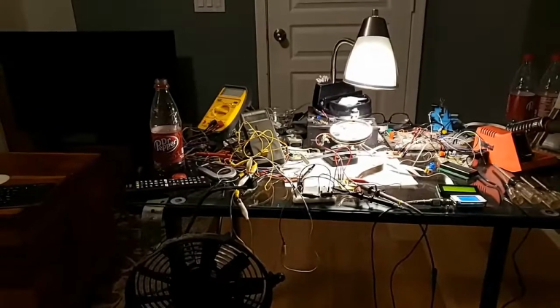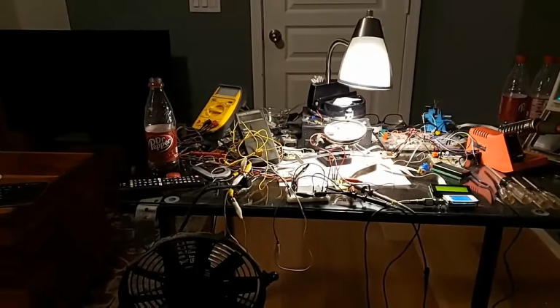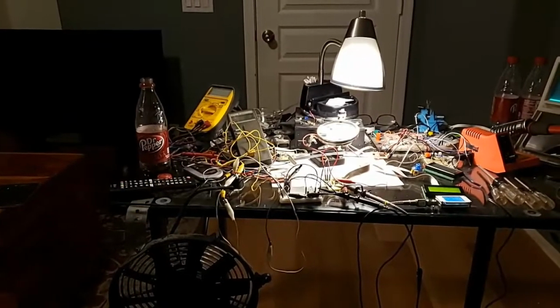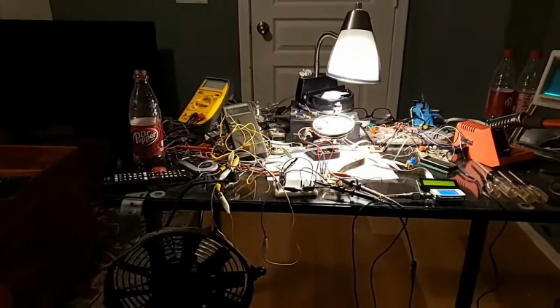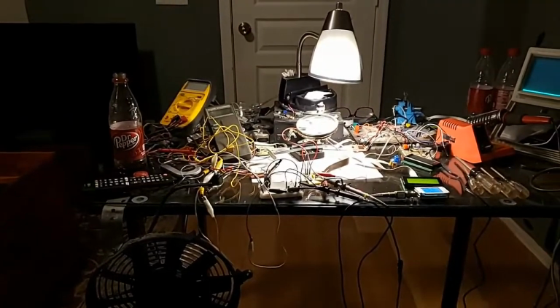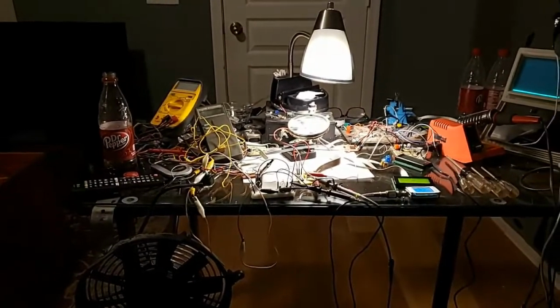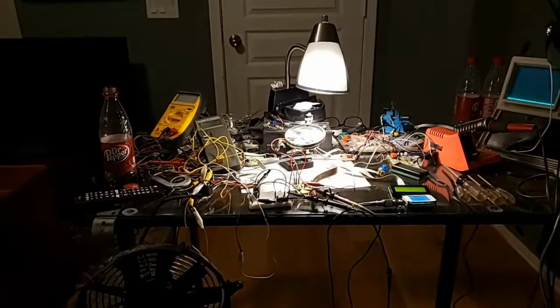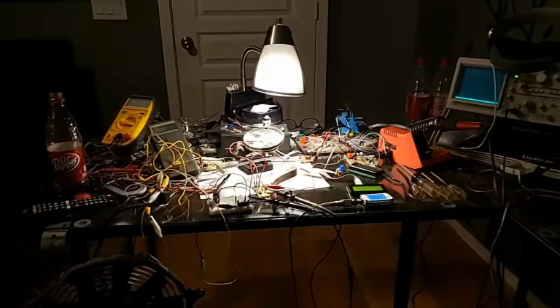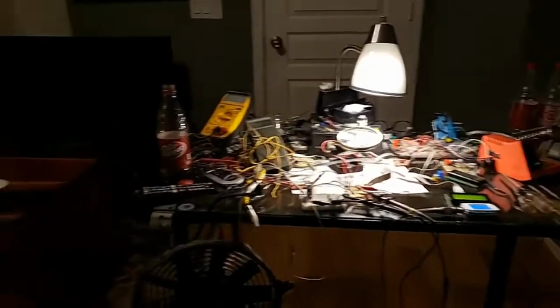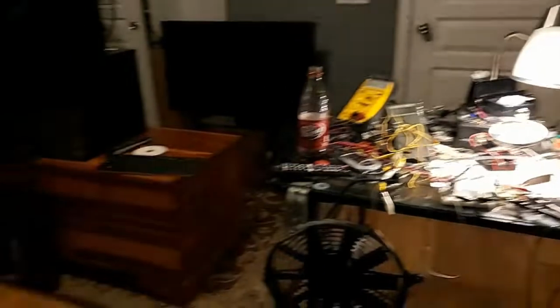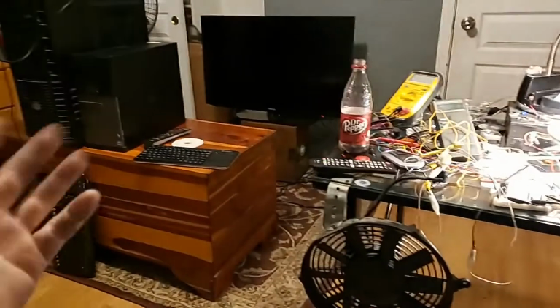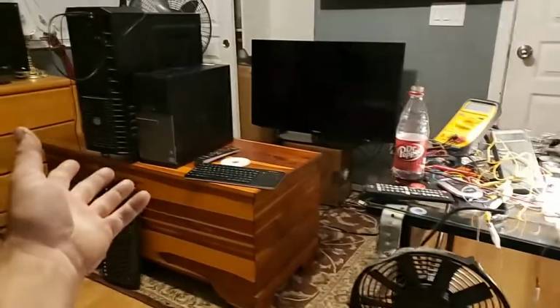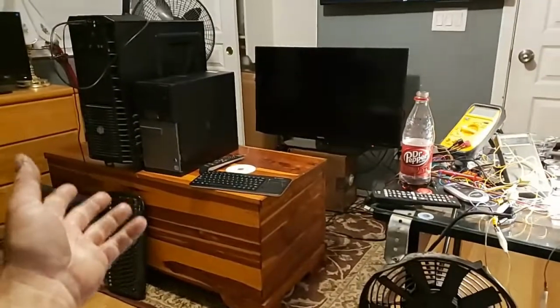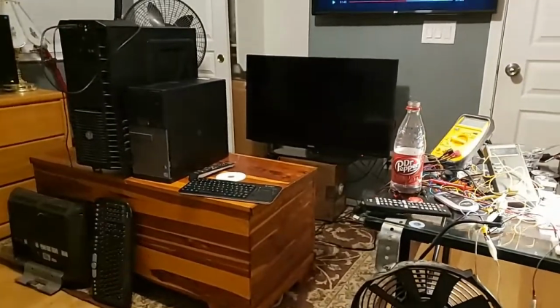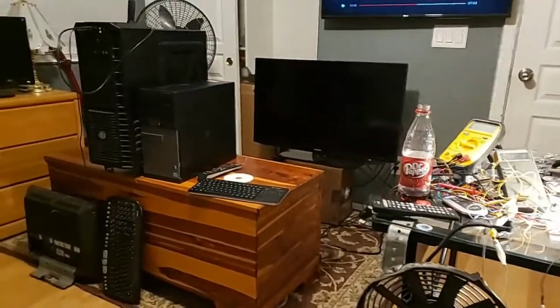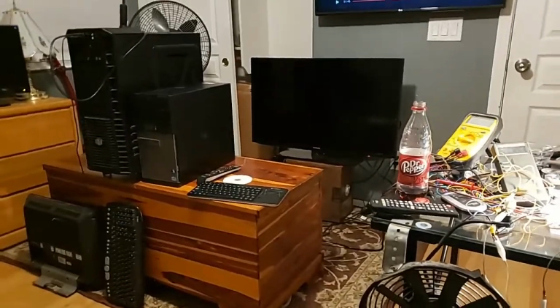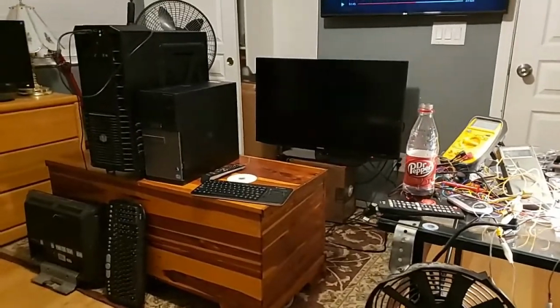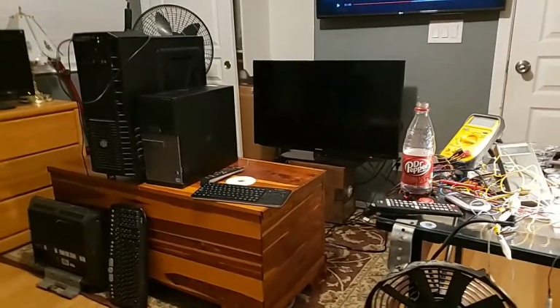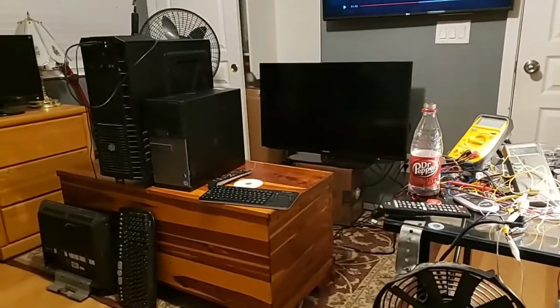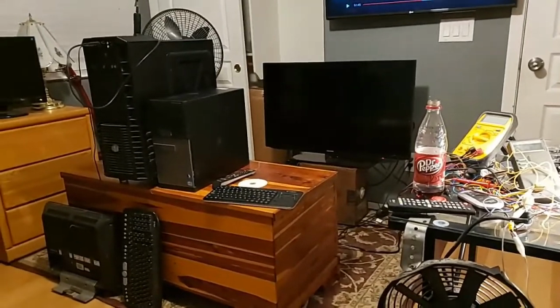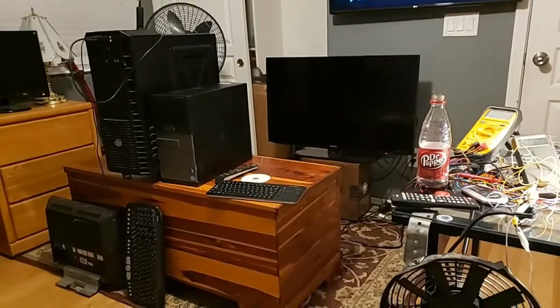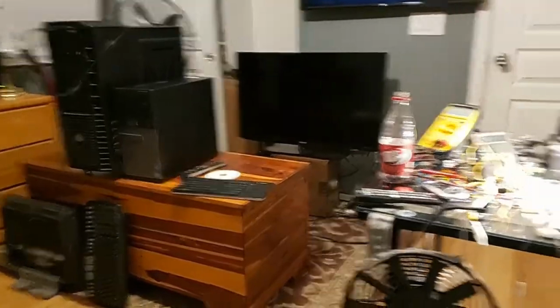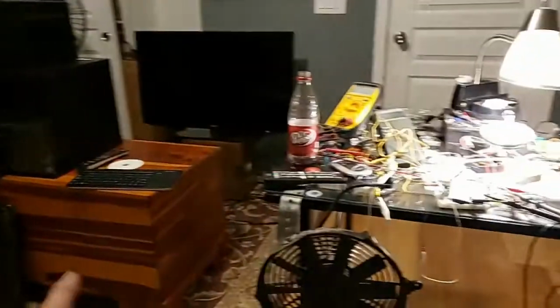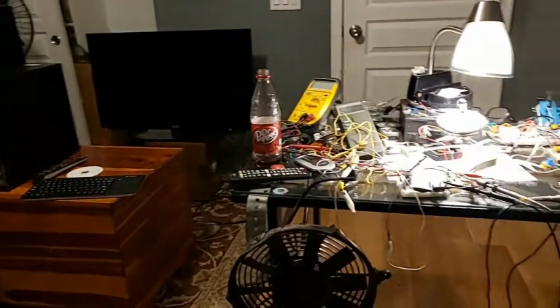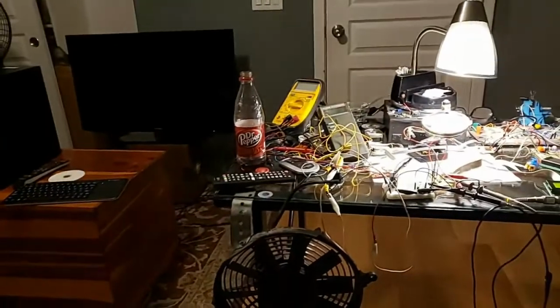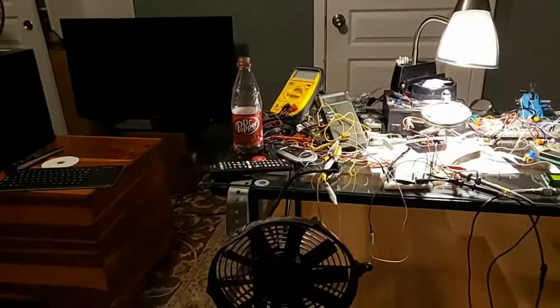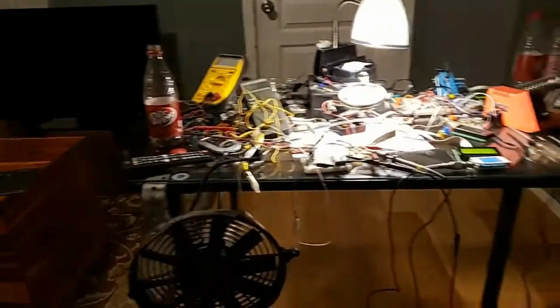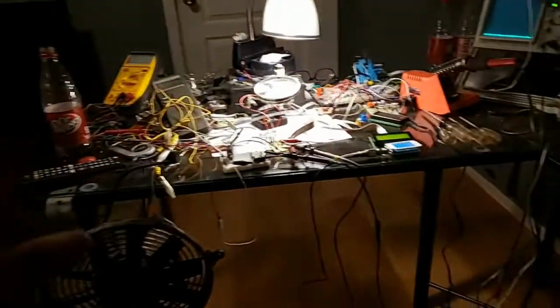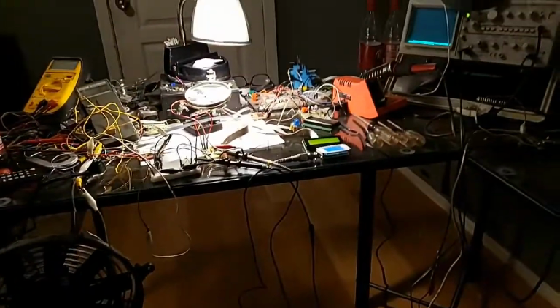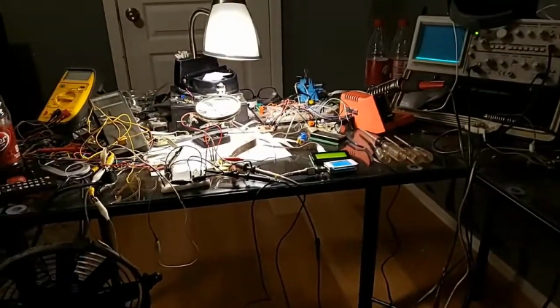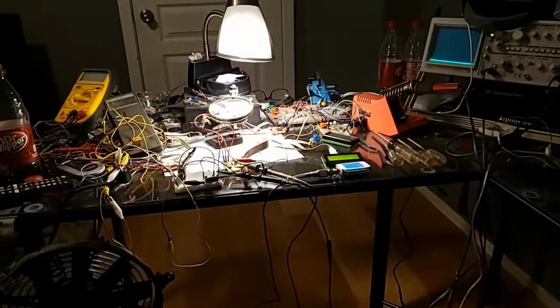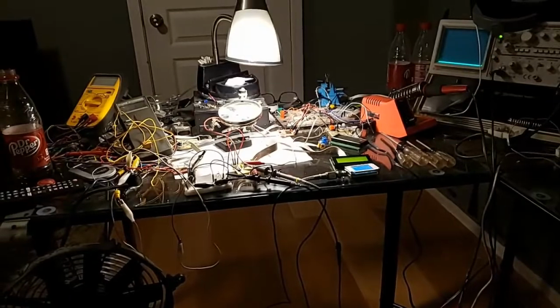What is up guys, got a lot going on in the man cave here. I've been setting up some computers for my sister for her kids, and since I've been messing around I started working on a little electronics project over here.